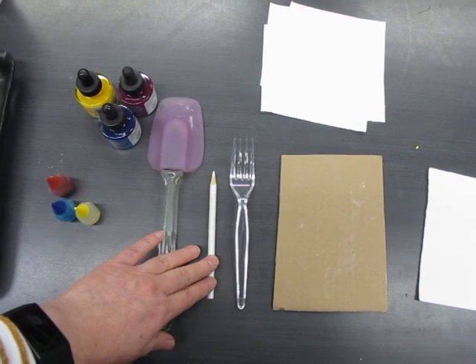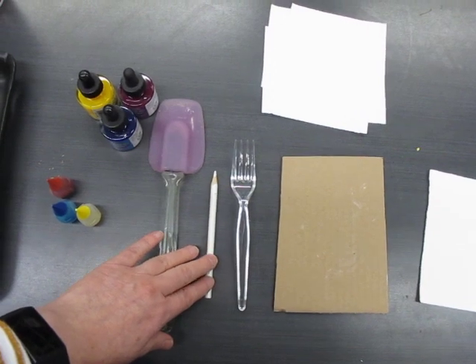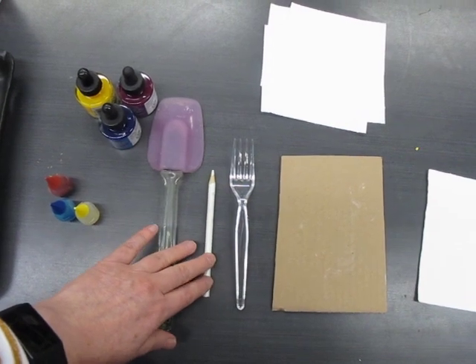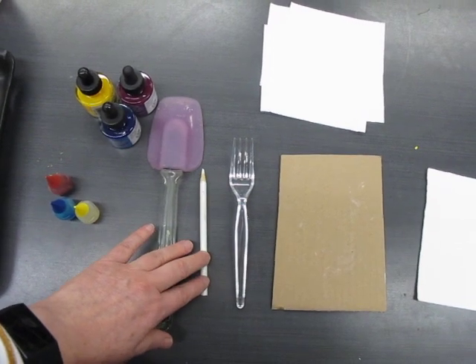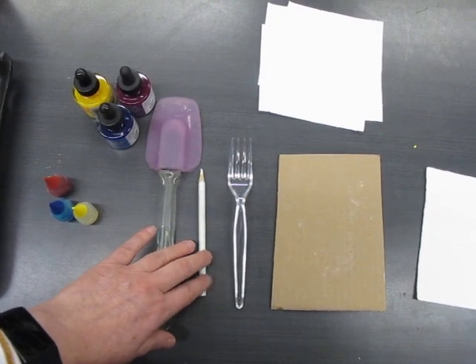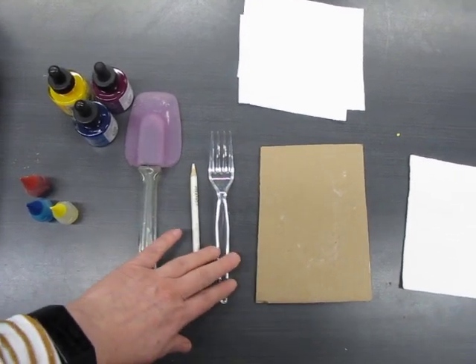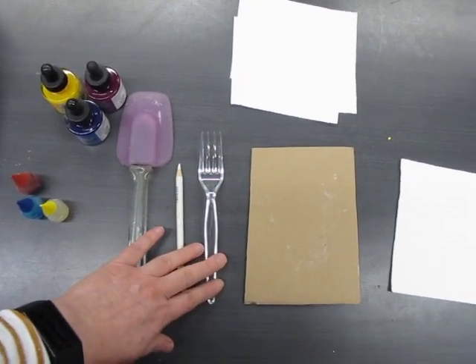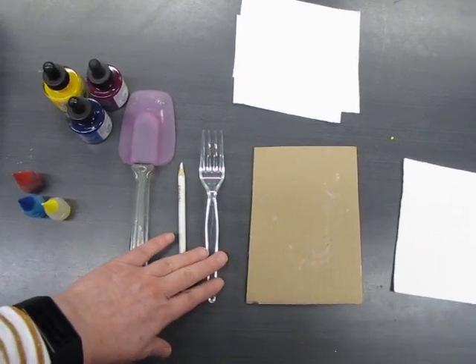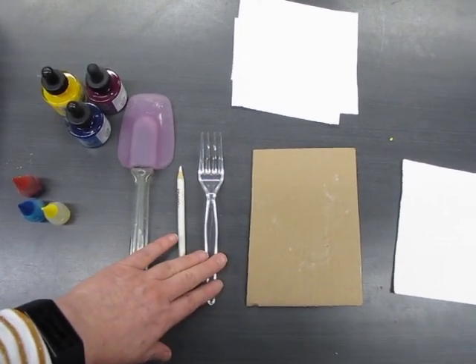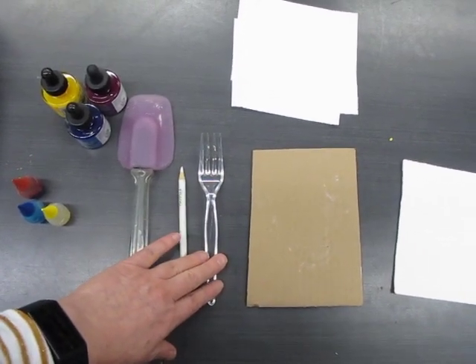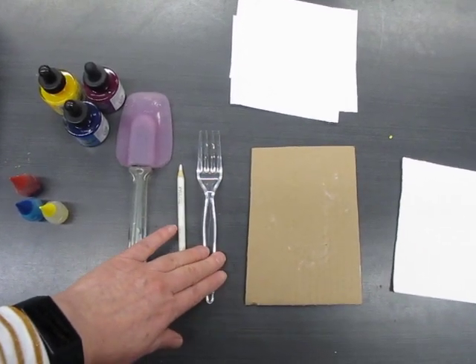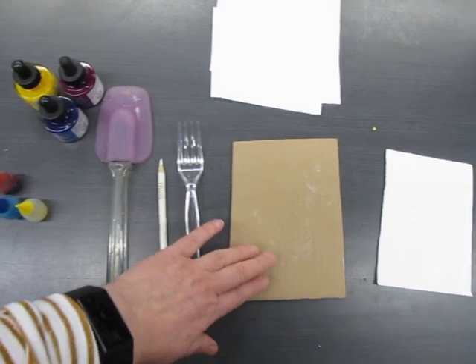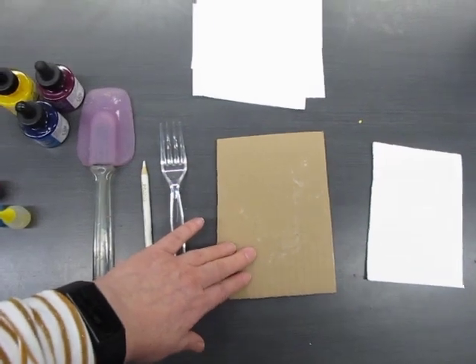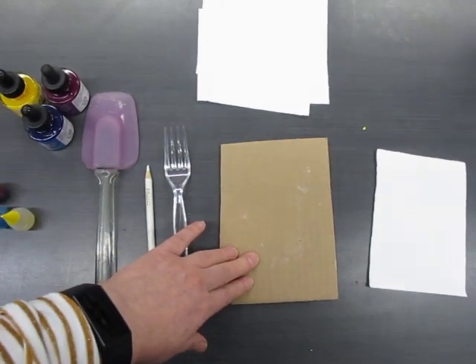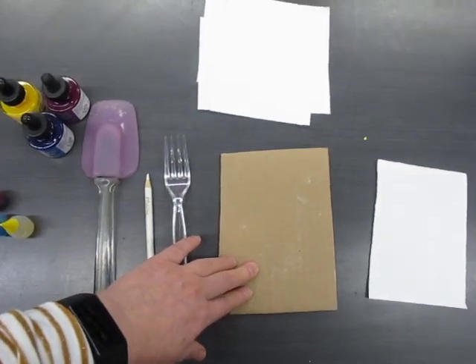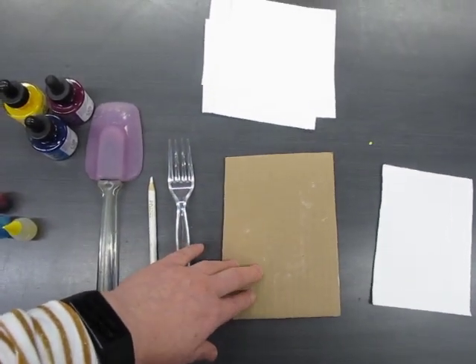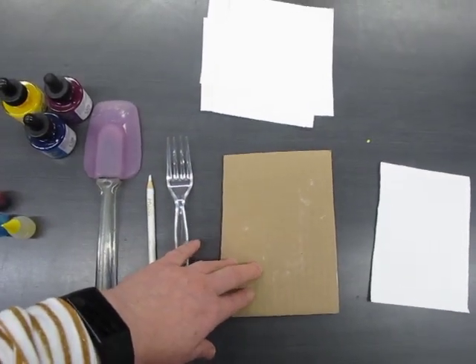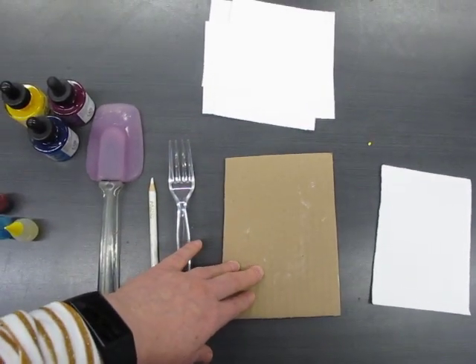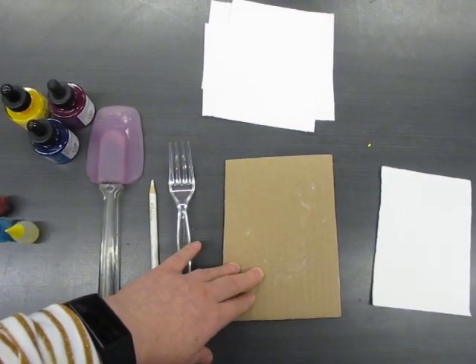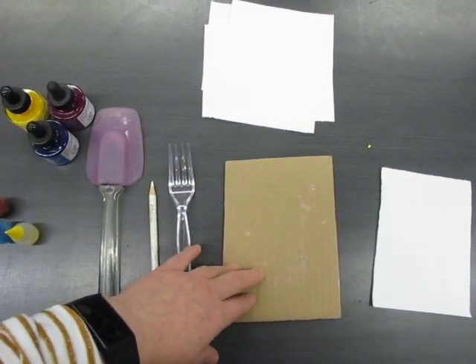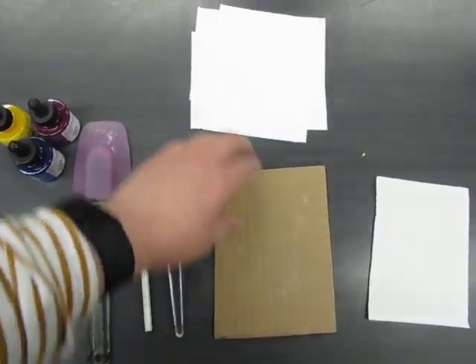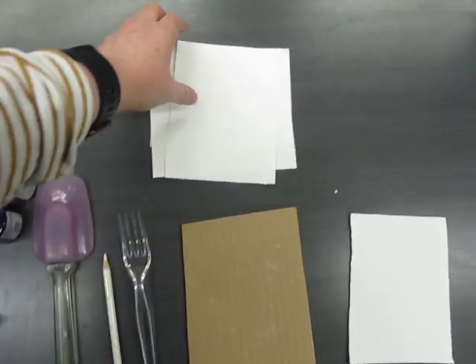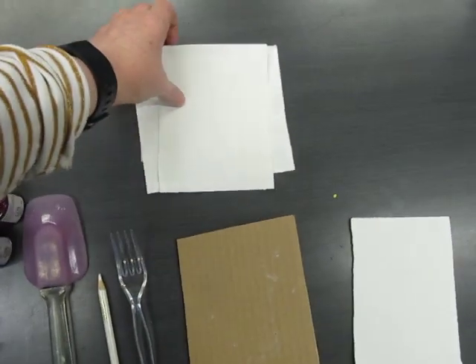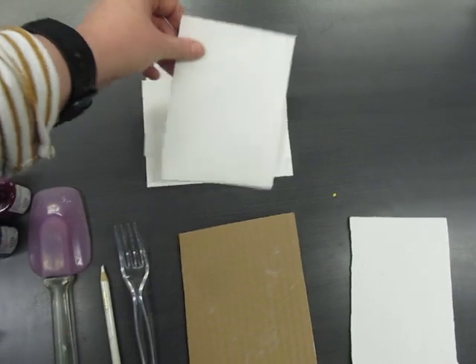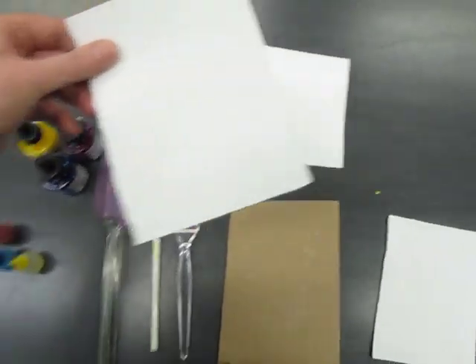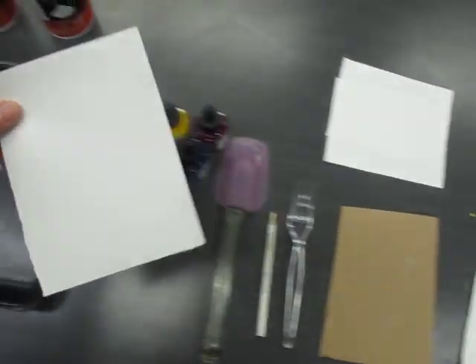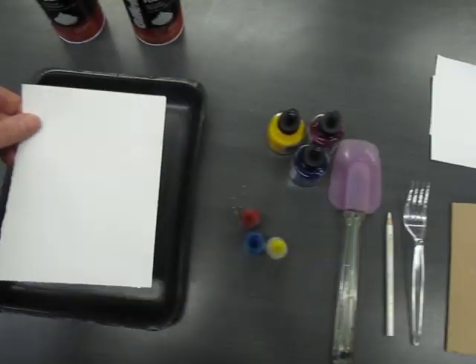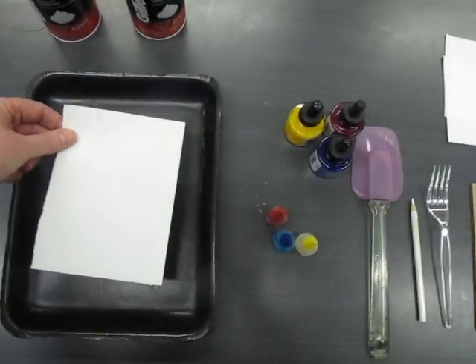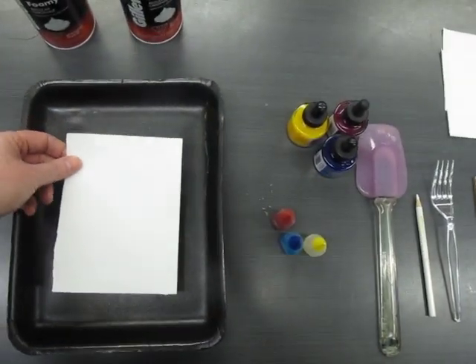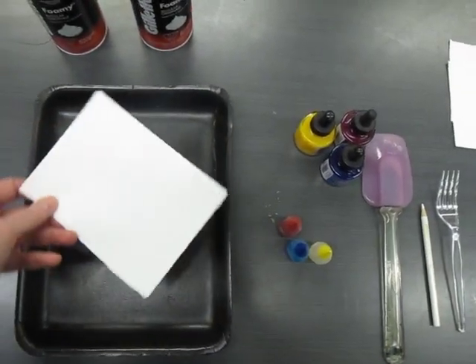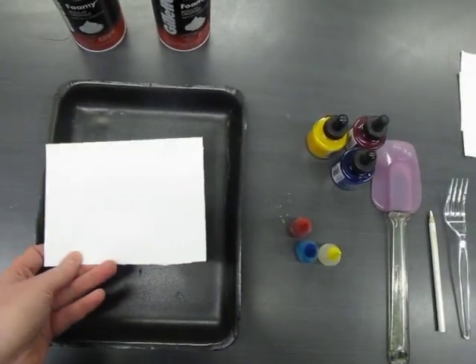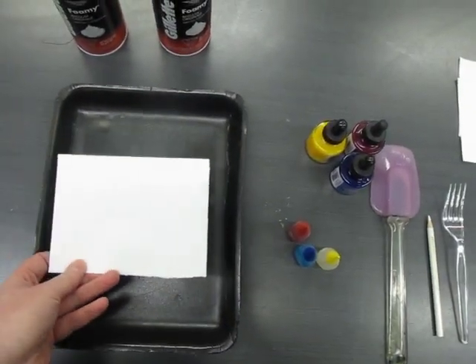That tool could be a pencil crayon, a skewer, a toothpick, a comb, a fork, or a flat edge surface that you can pull across your paper. And finally, you want some paper that fits the size of your container.